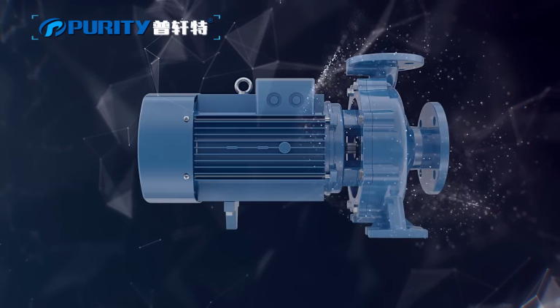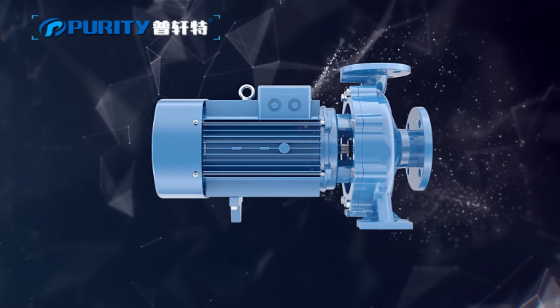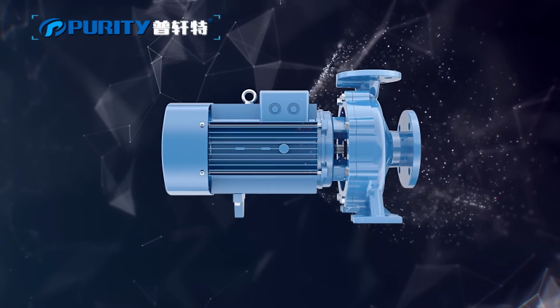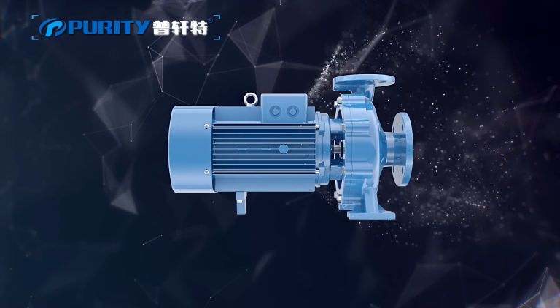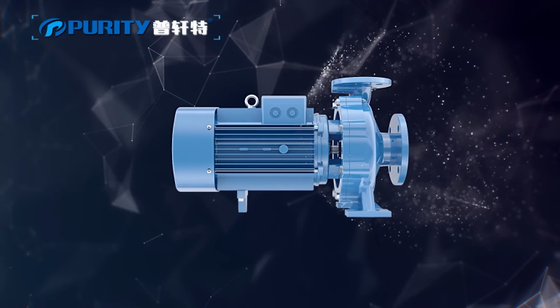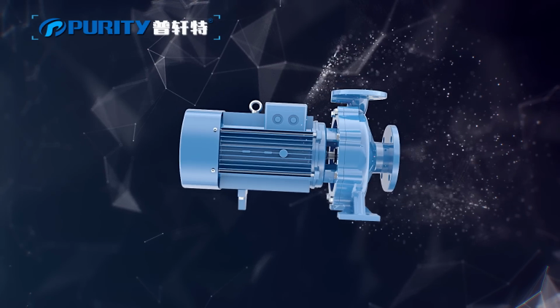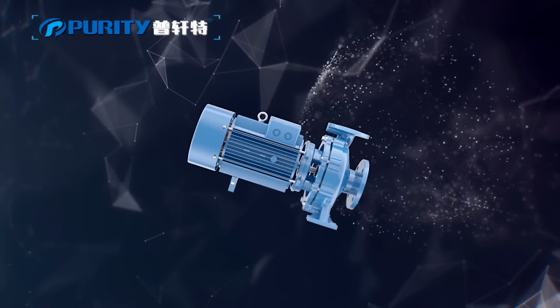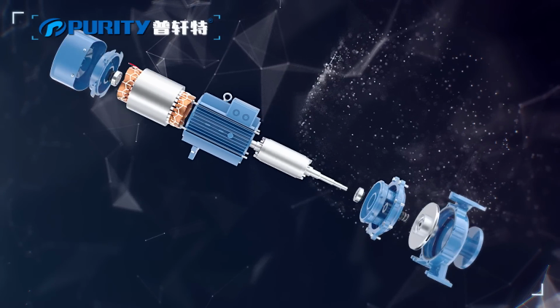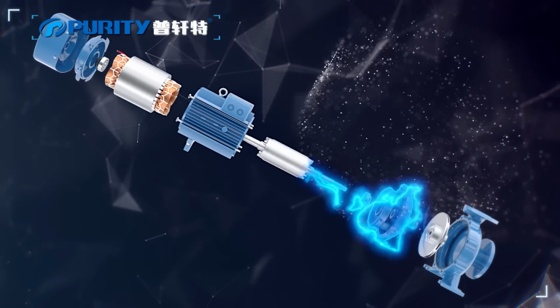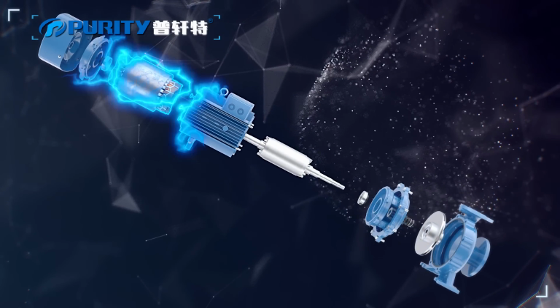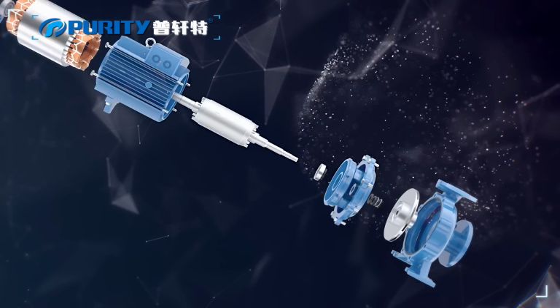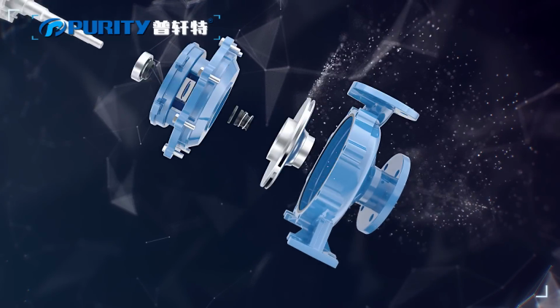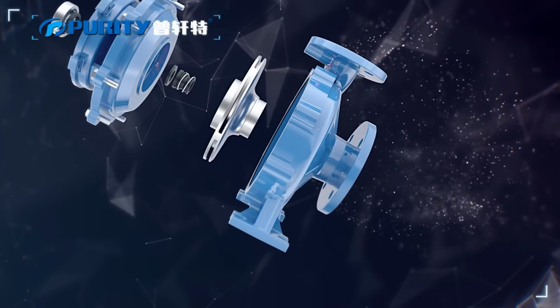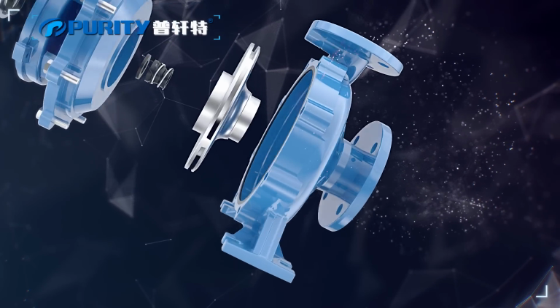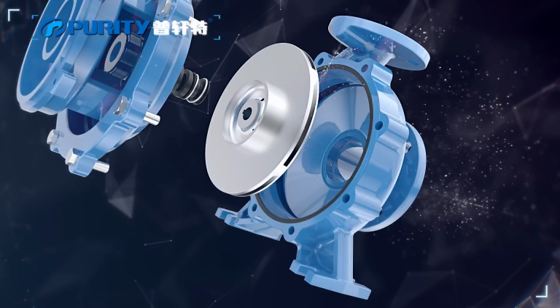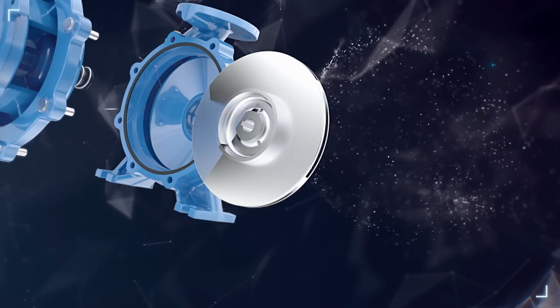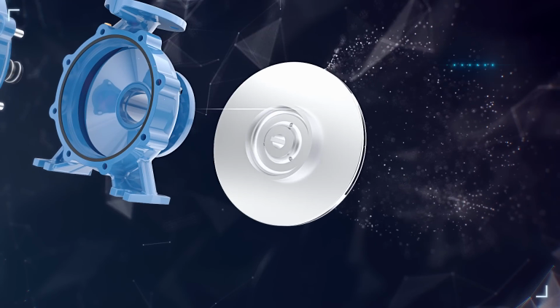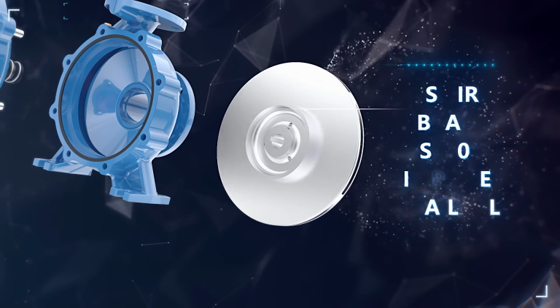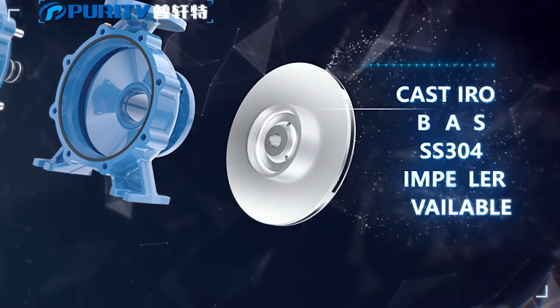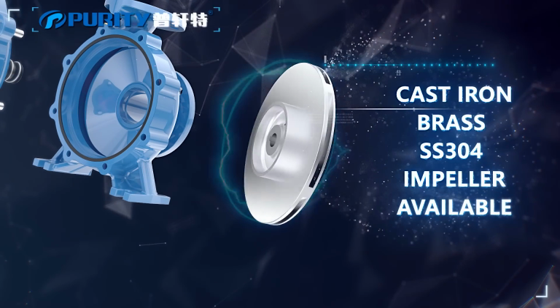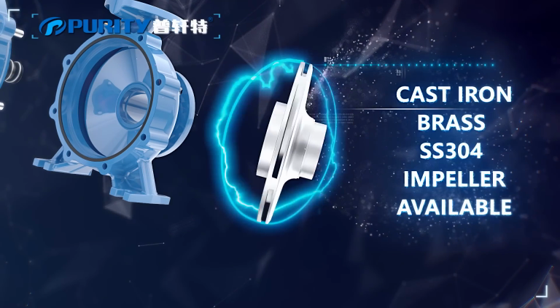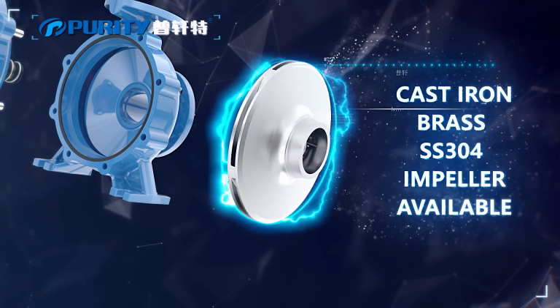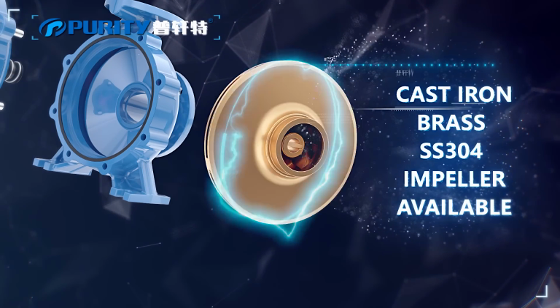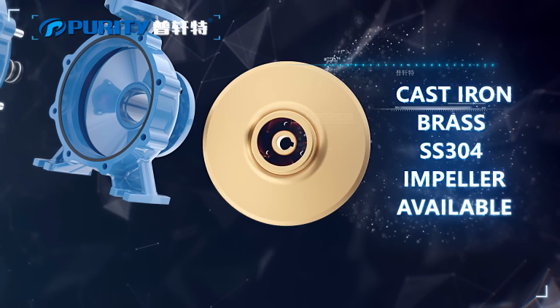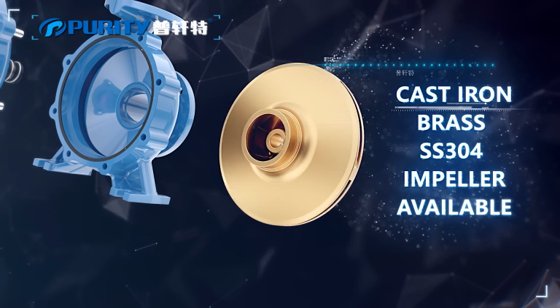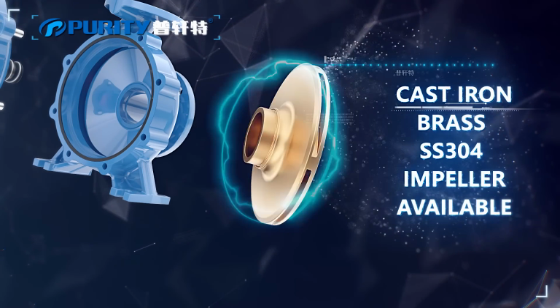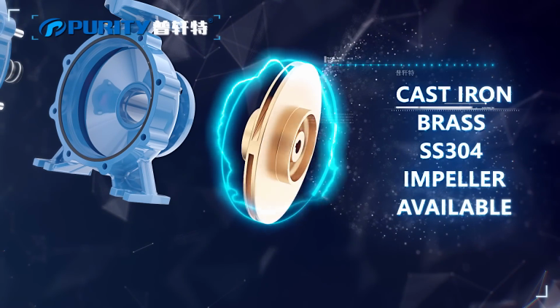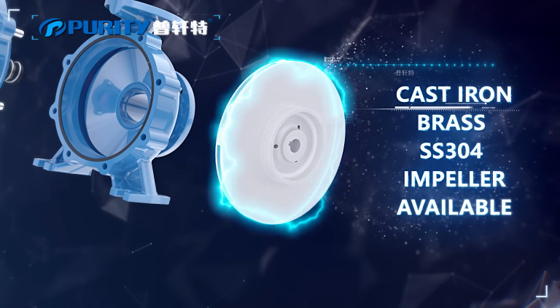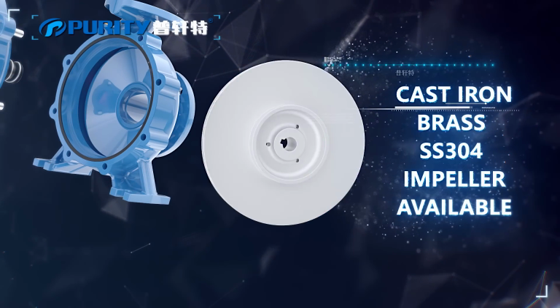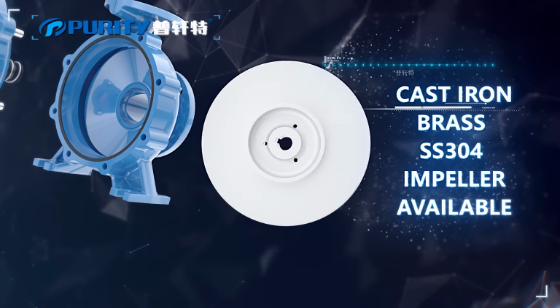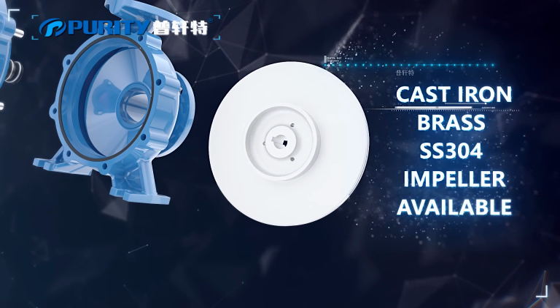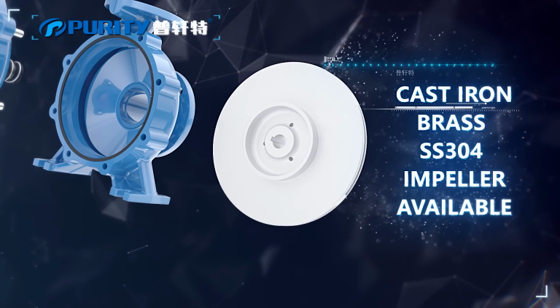High efficiency, energy saving, IP55 and Class F motor. Cast iron, brass, and SS304 impellers are all available.